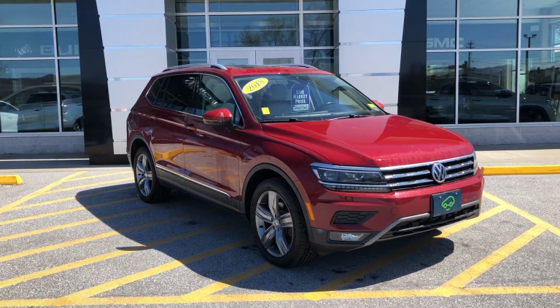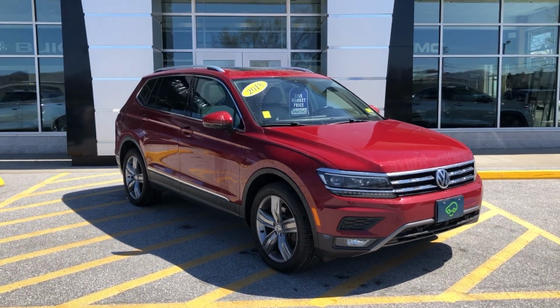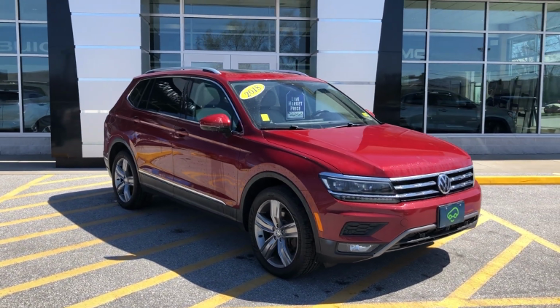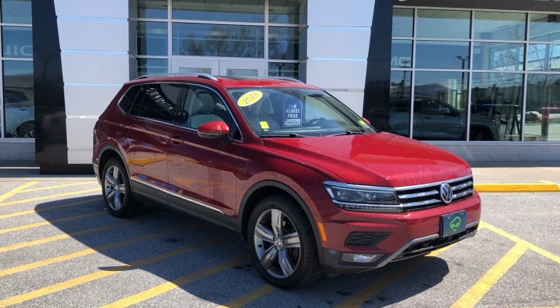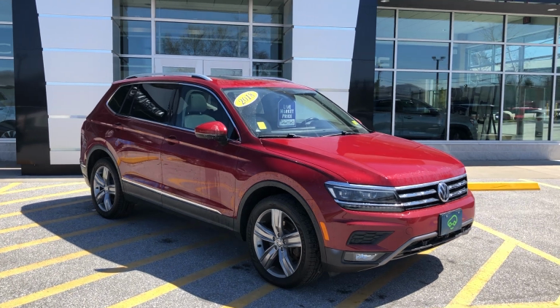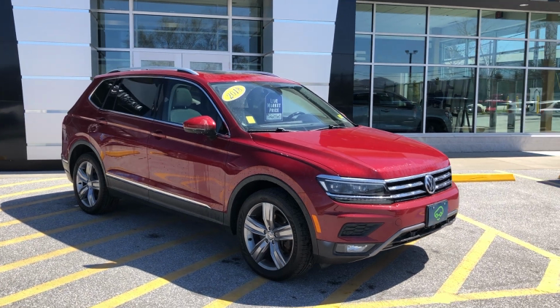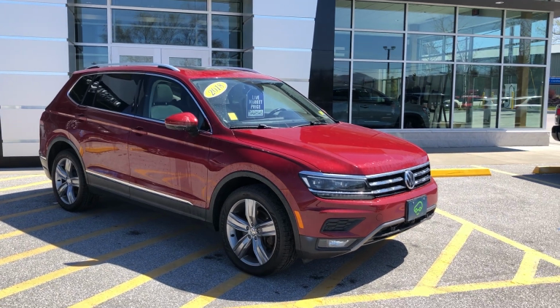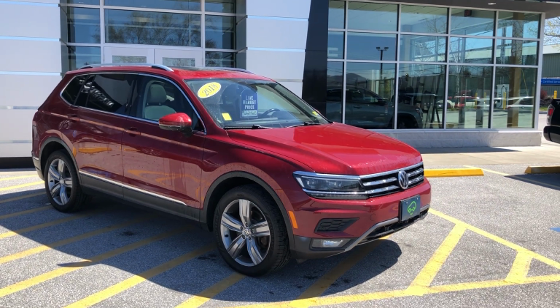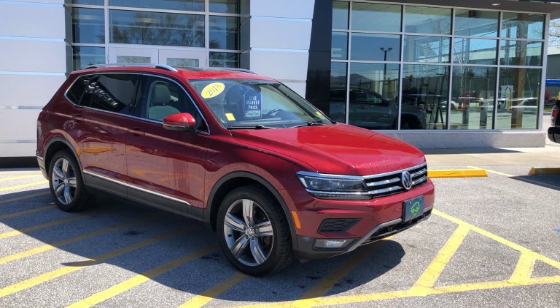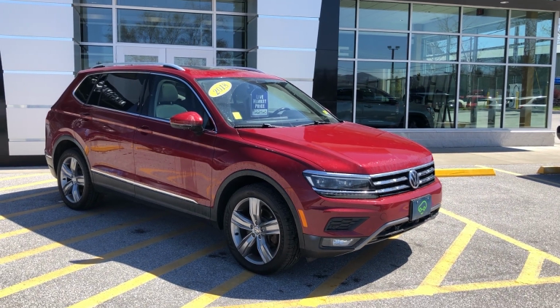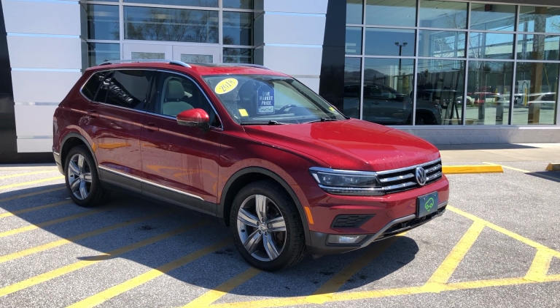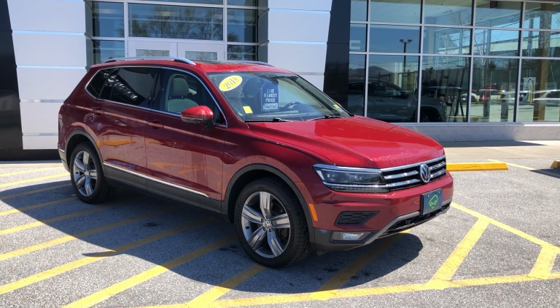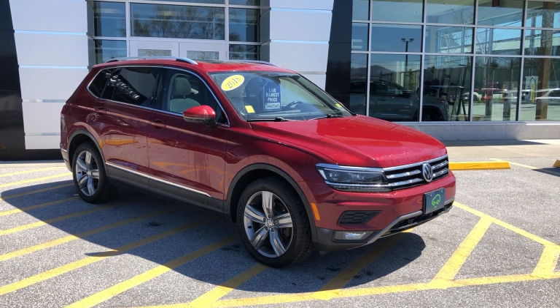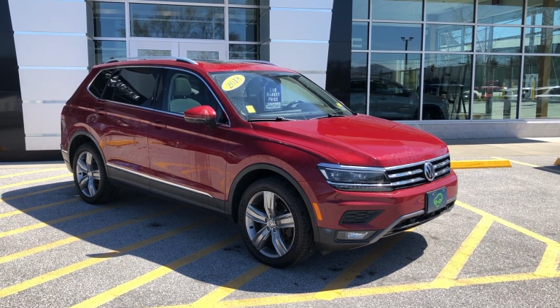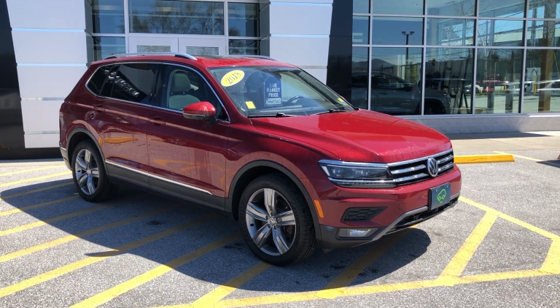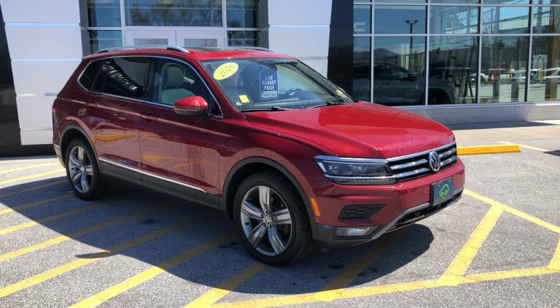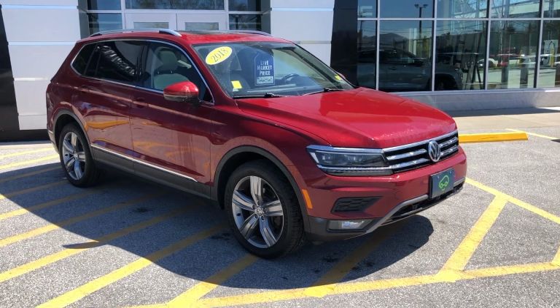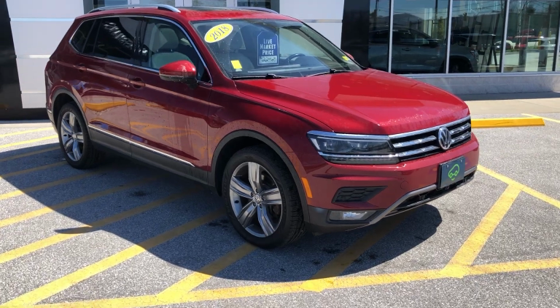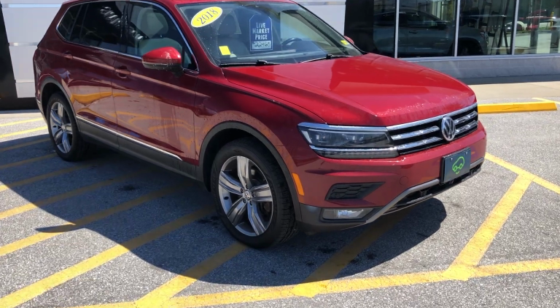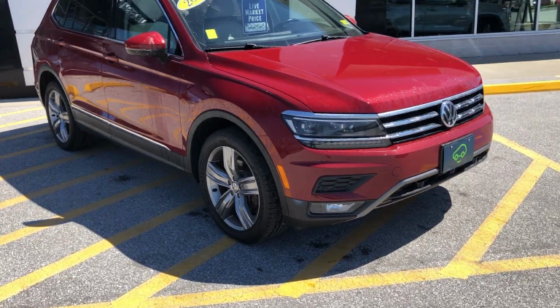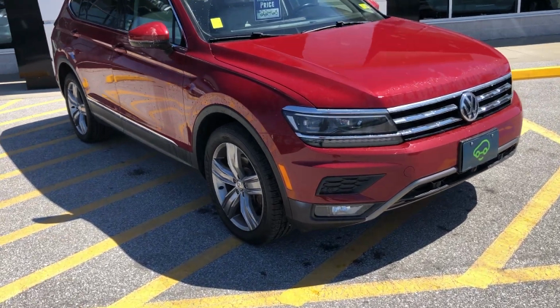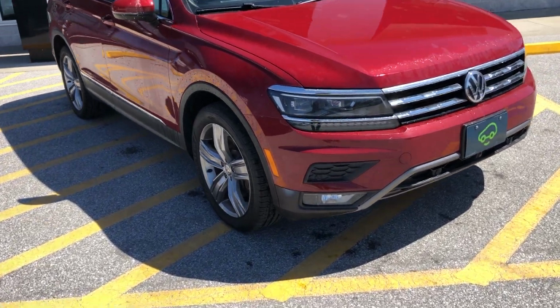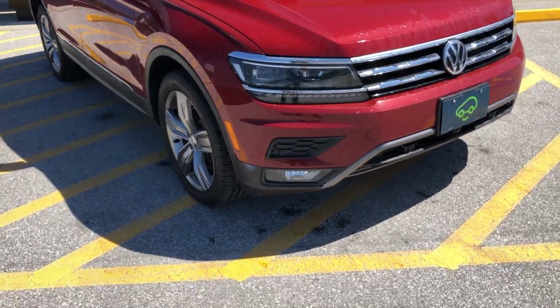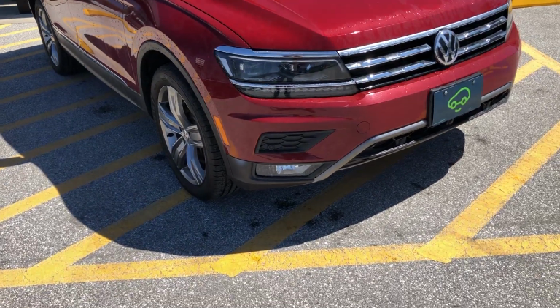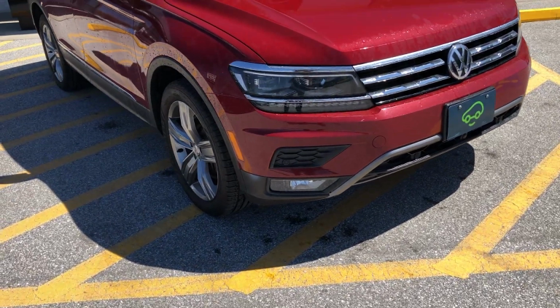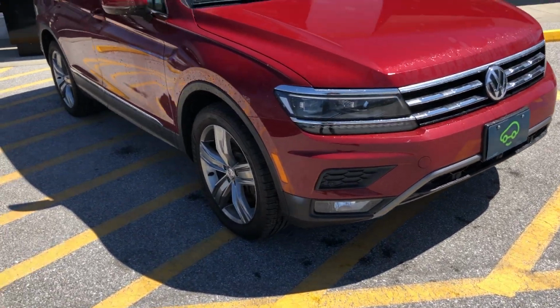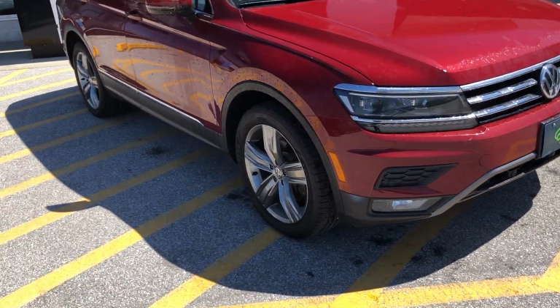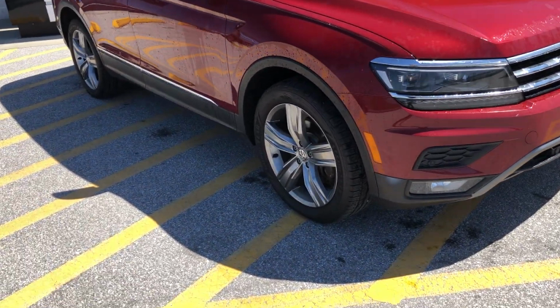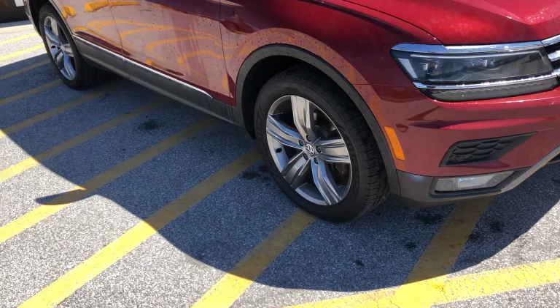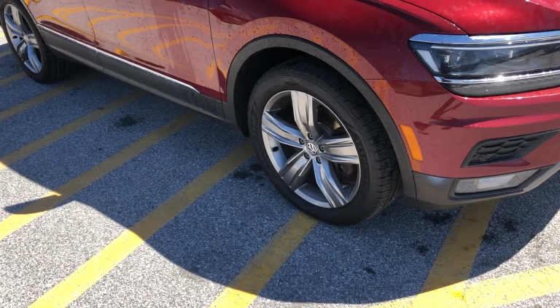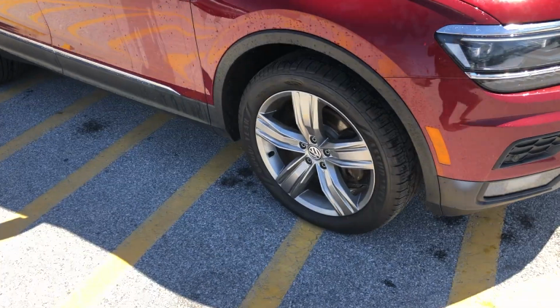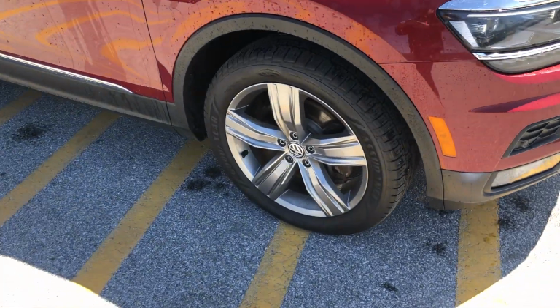First off, Carolyn, I love the grille on this. The lateral lines across the Volkswagen are pretty synonymous with them. We've got high-intensity lights in the front, LEDs and fog lights, as well as parking sensors in the front.